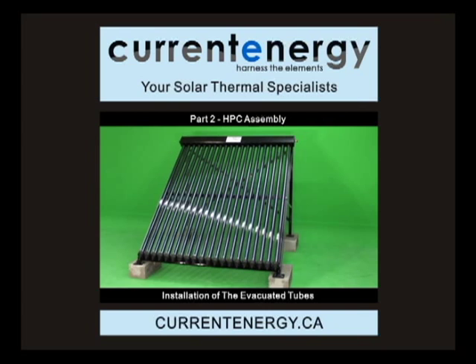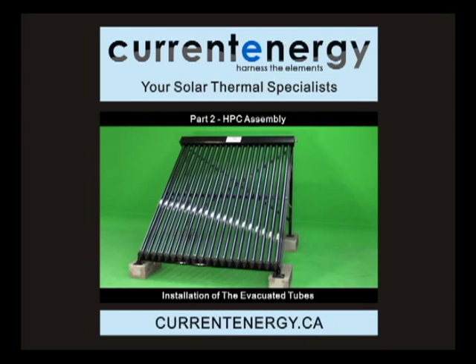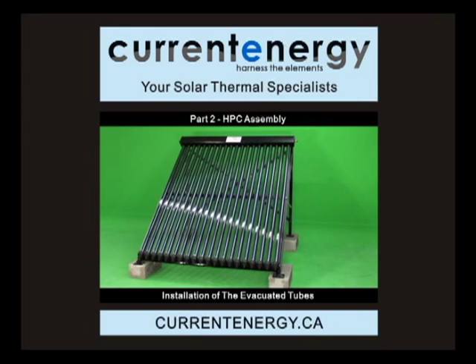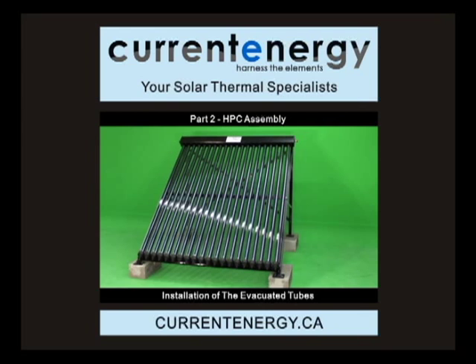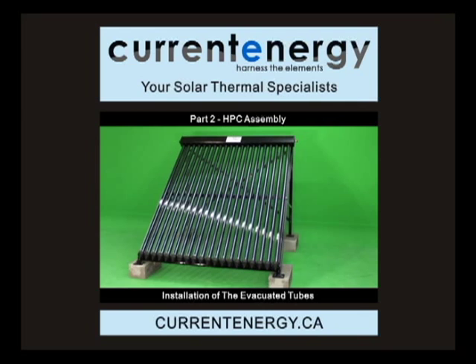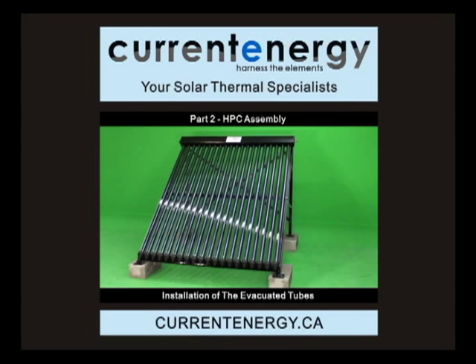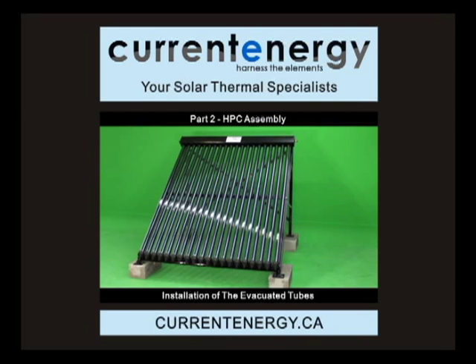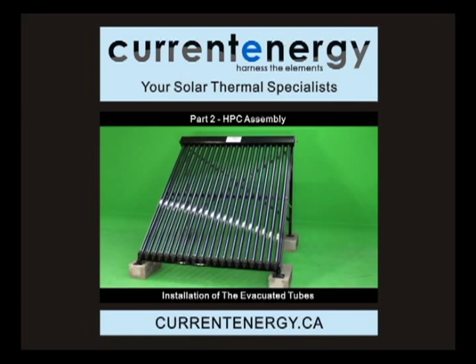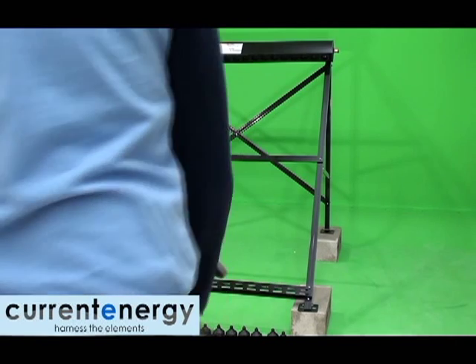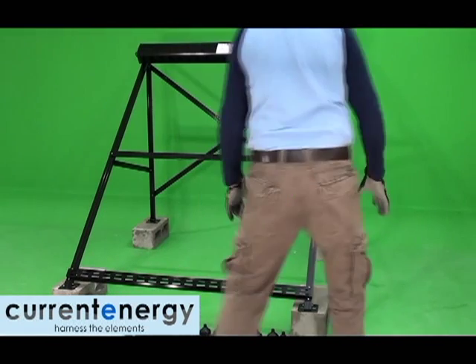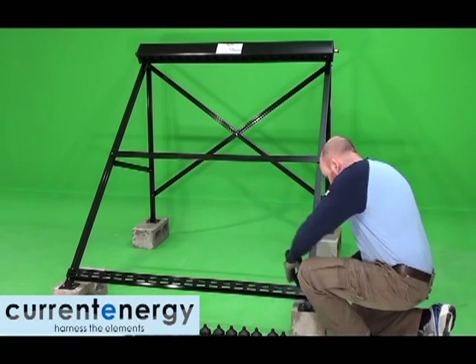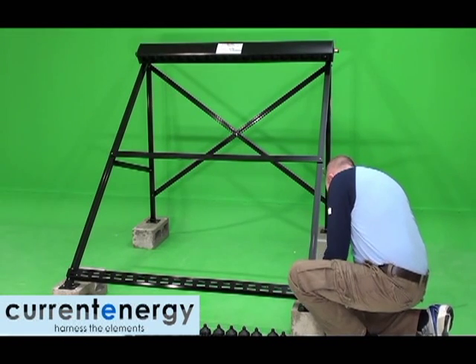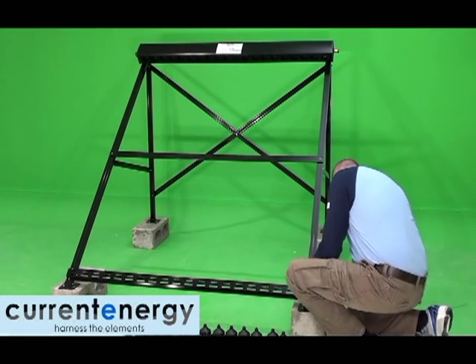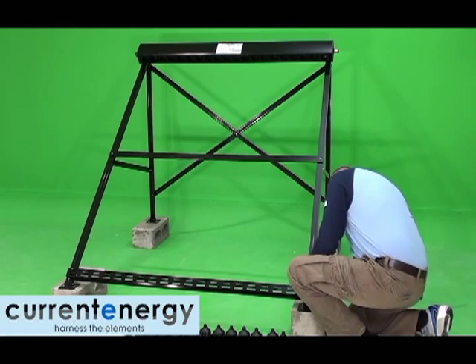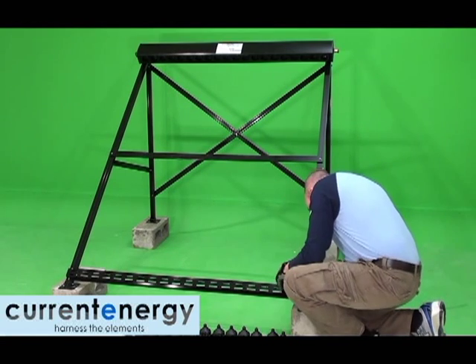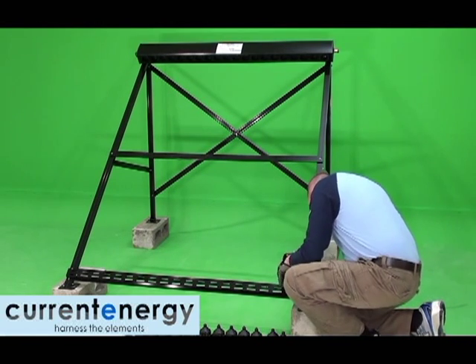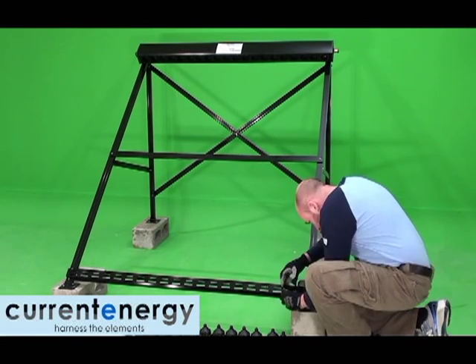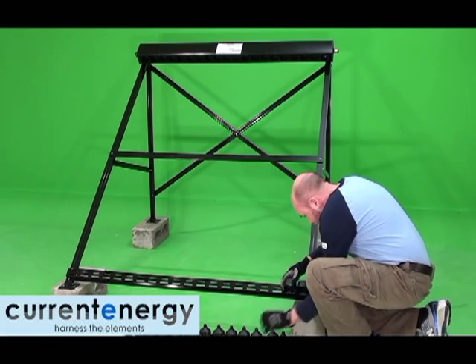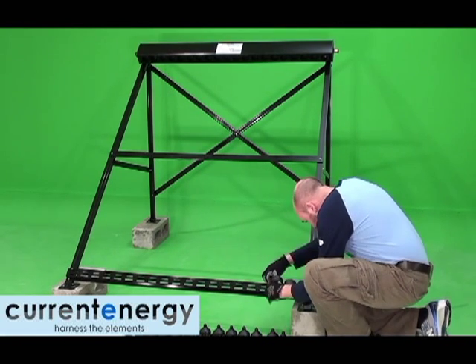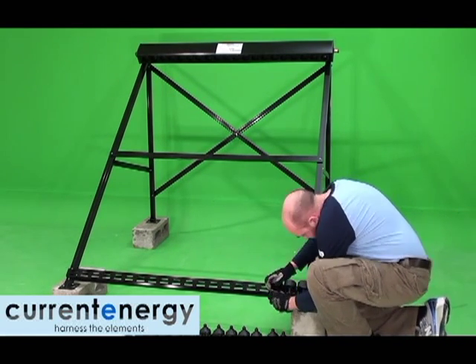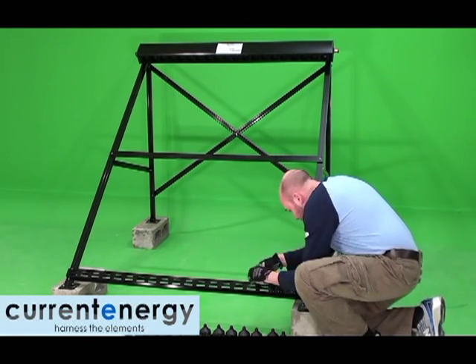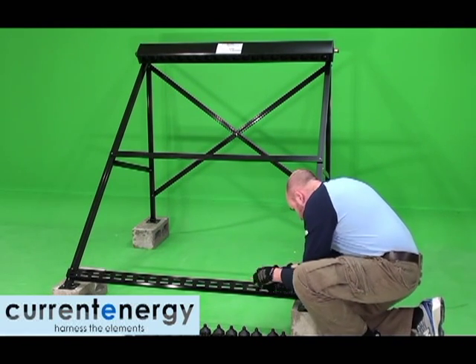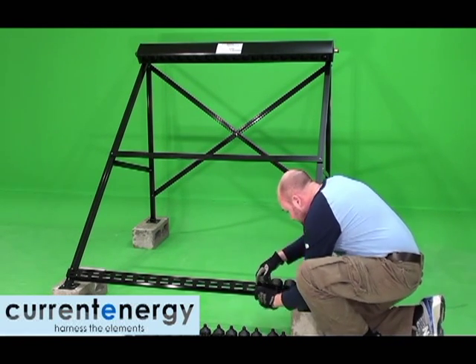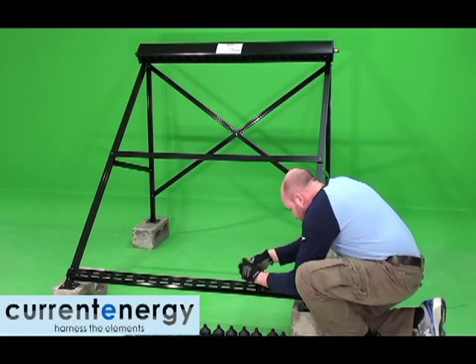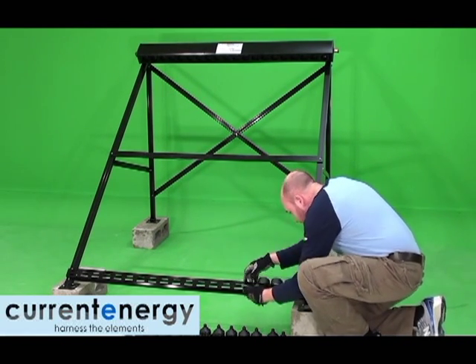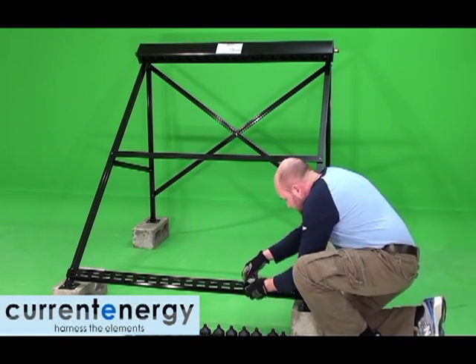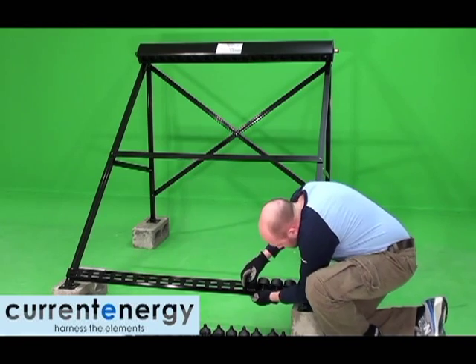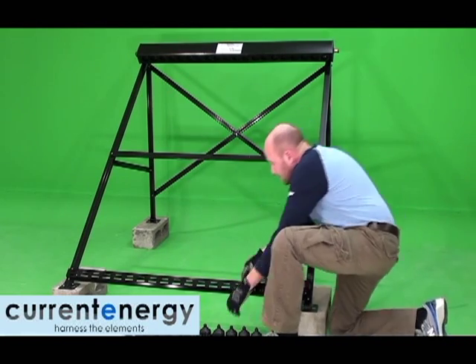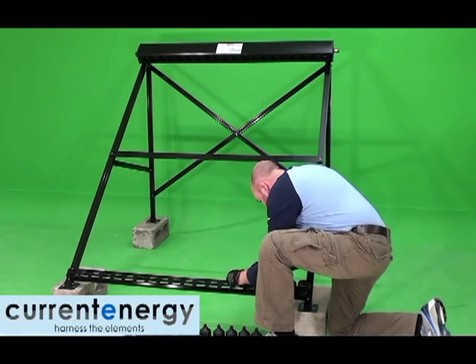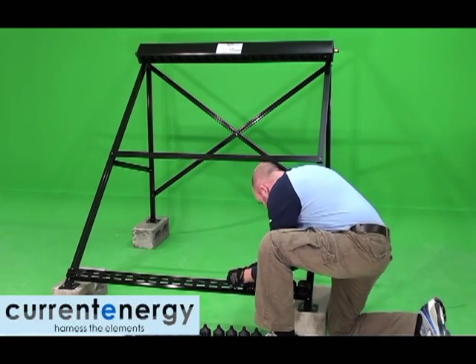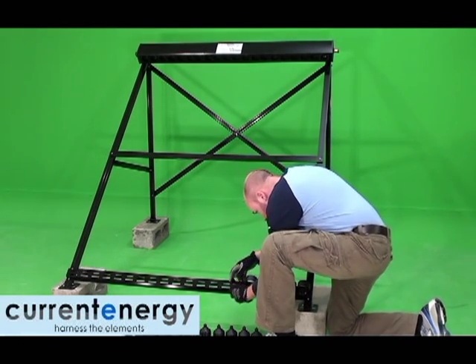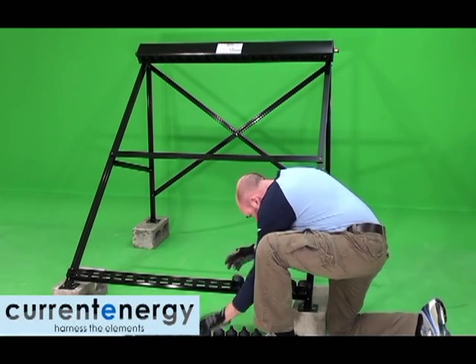Hello, we are CurrentEnergy, your solar thermal specialists. In this video, we will be showing you how to install the evacuated tubes into our HPC200 collector.